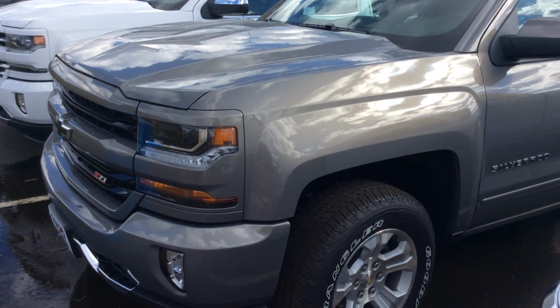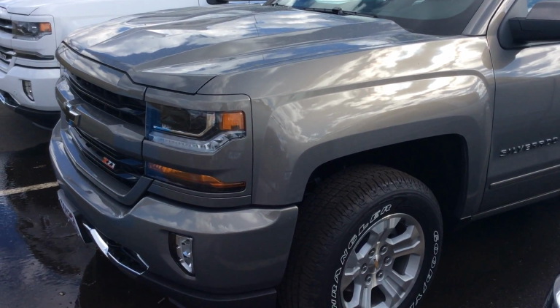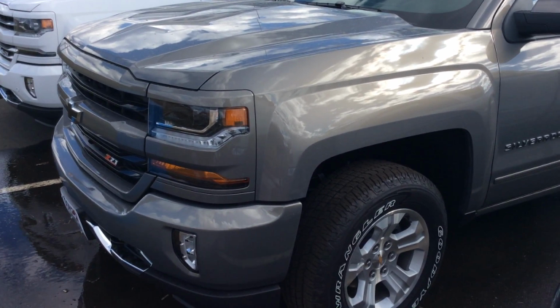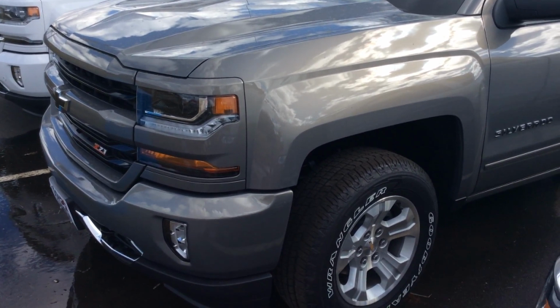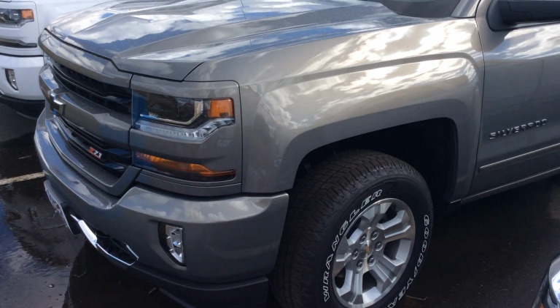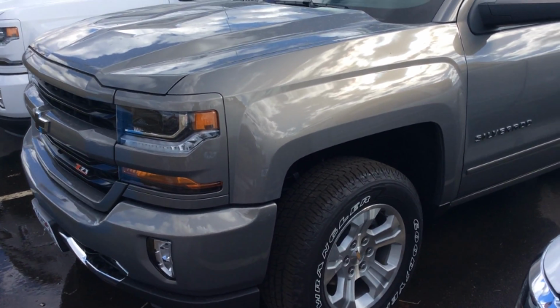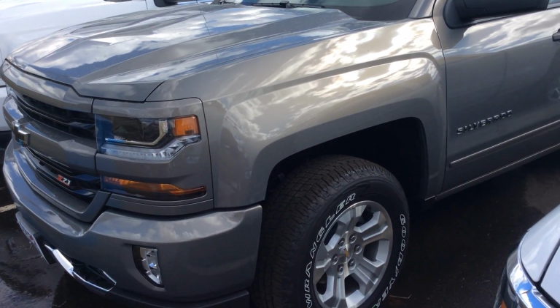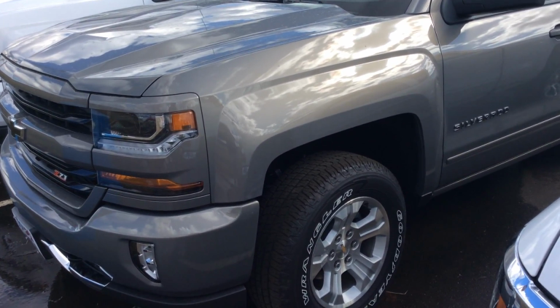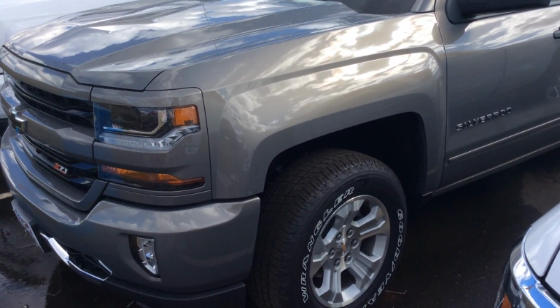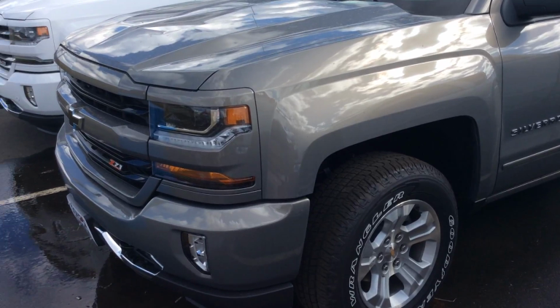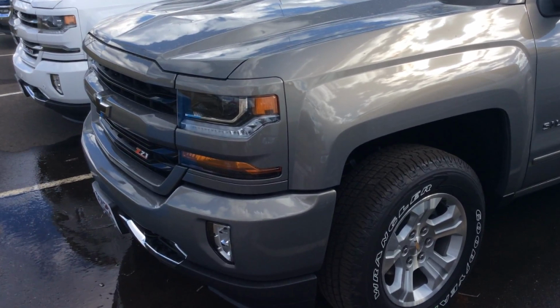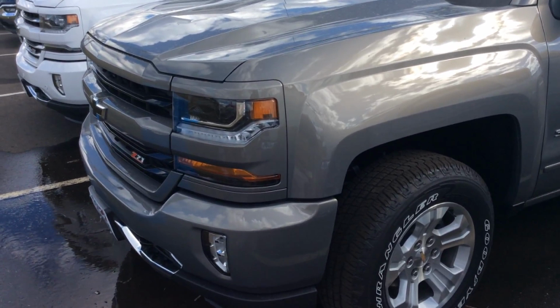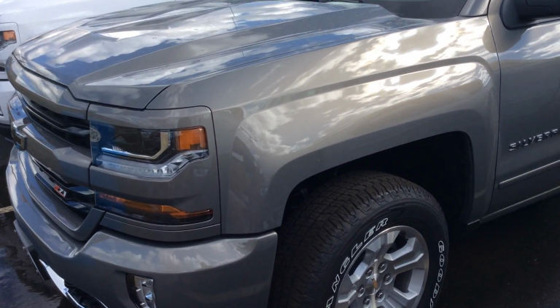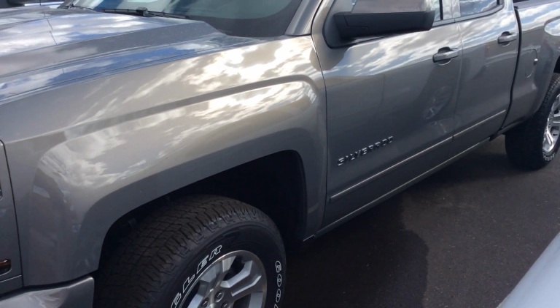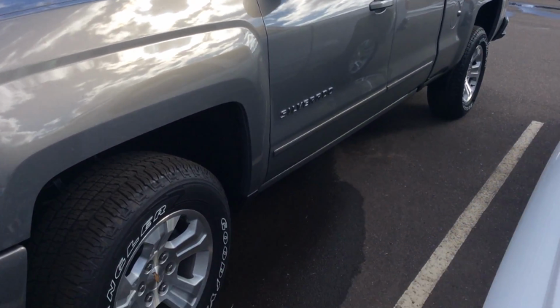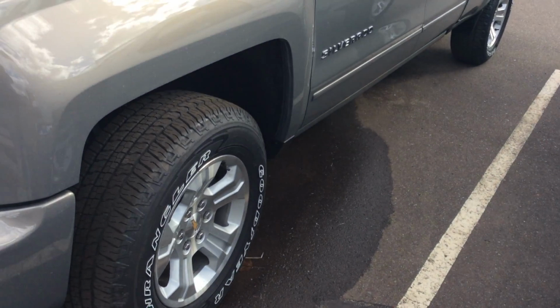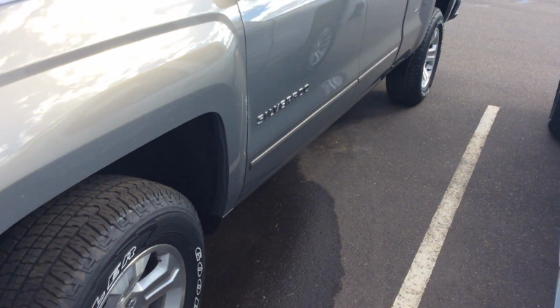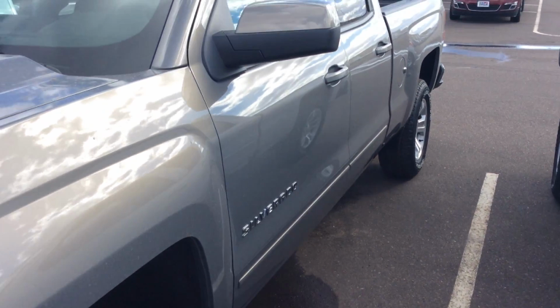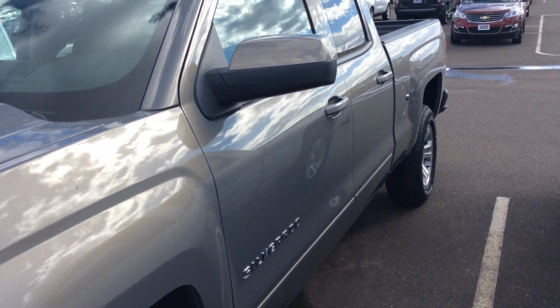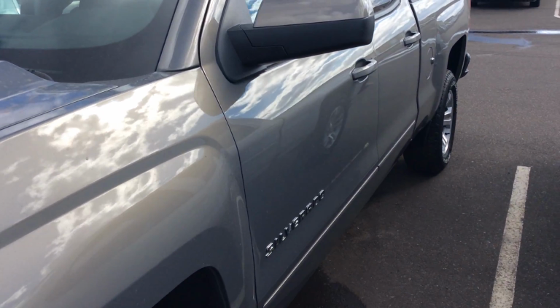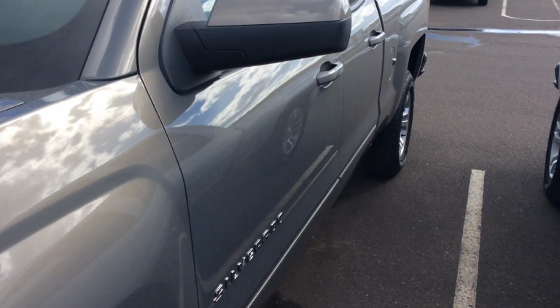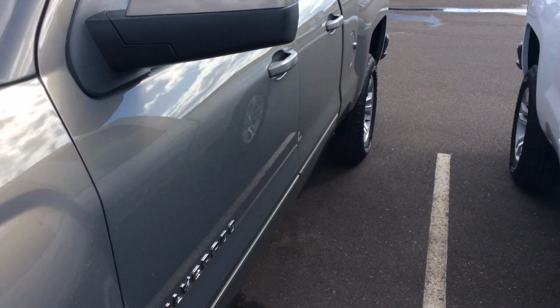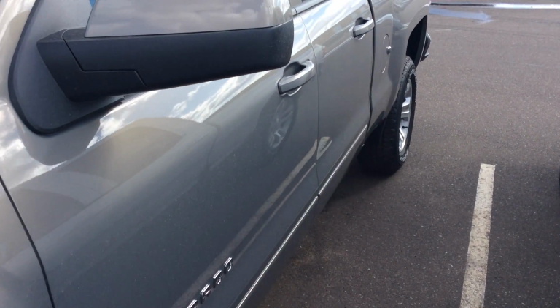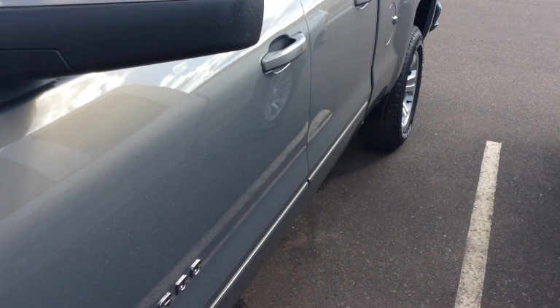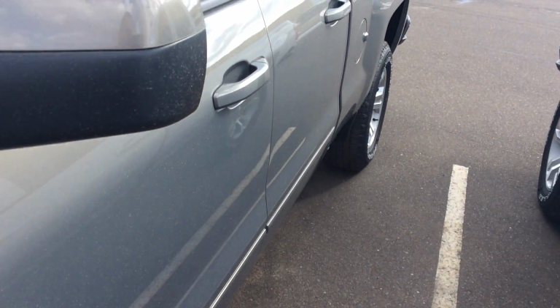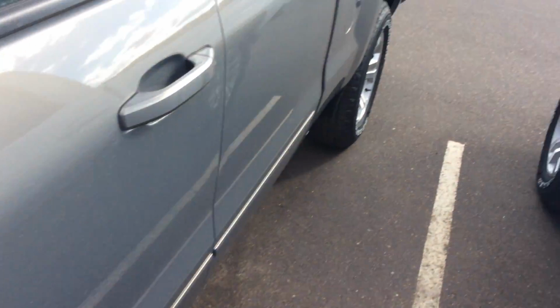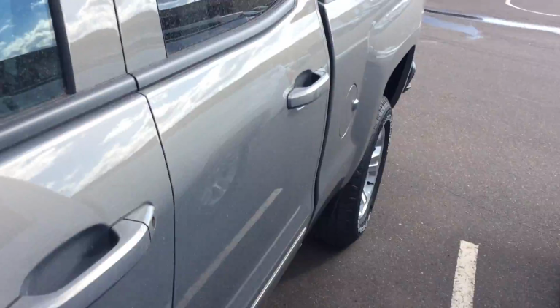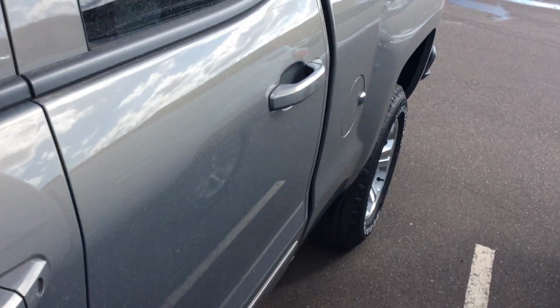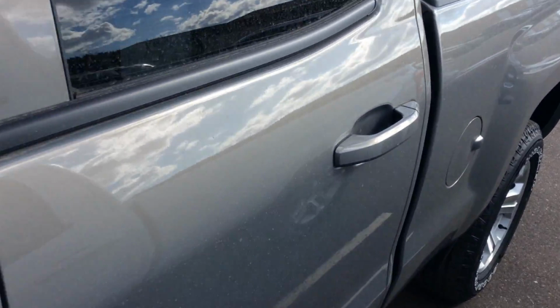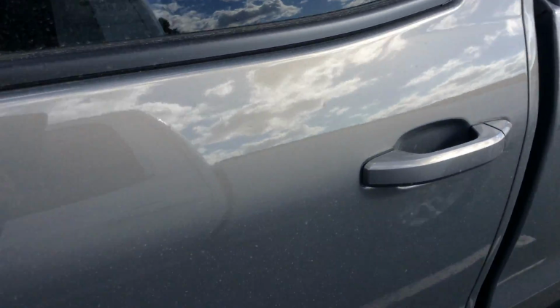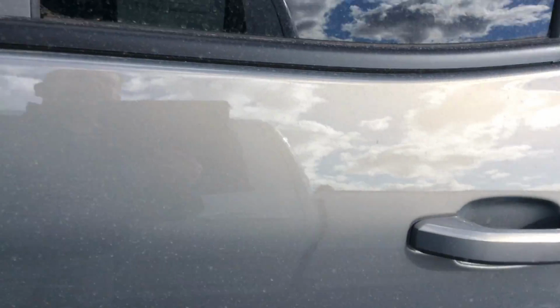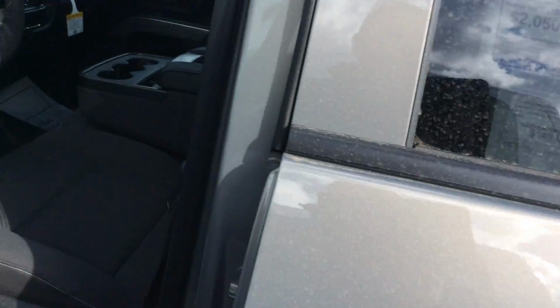Hello everybody again, it's George with Don Johnson Motors talking about this 2017 Z71 Silverado Double Cab. What a nice truck. One of my favorite colors that General Motors has to offer in Pepperdust Metallic. What a great, great vehicle here.